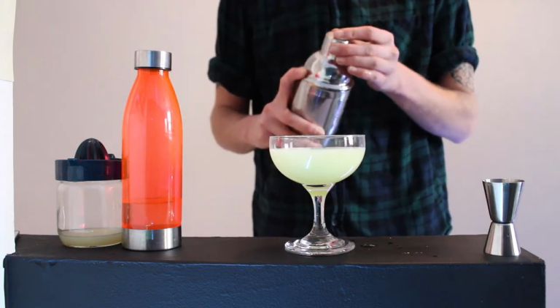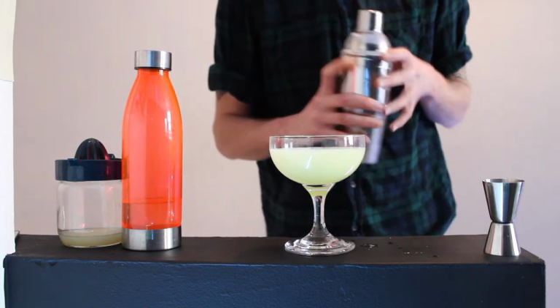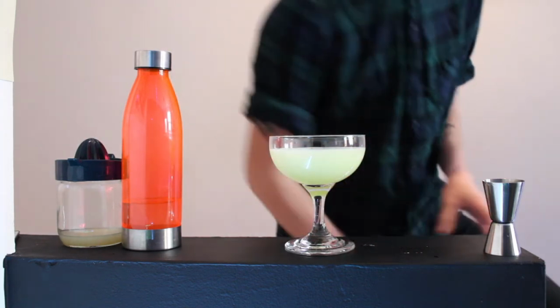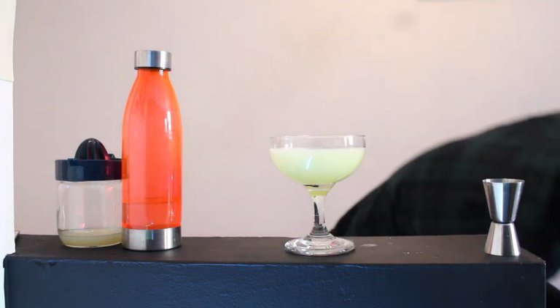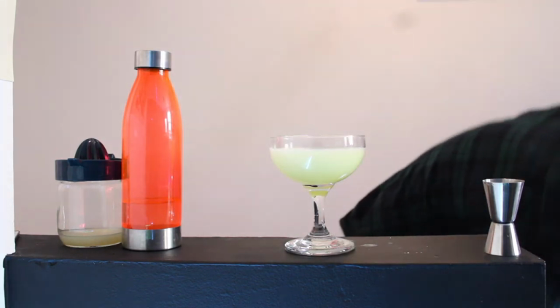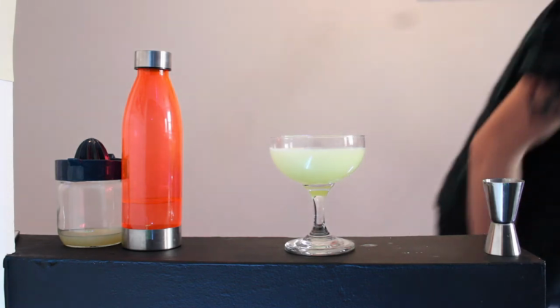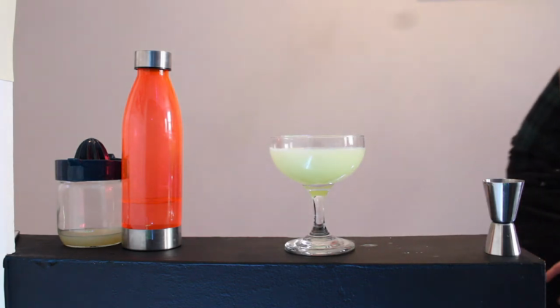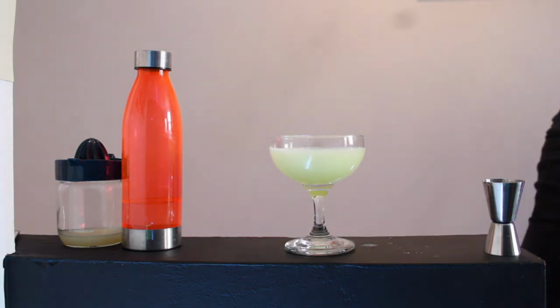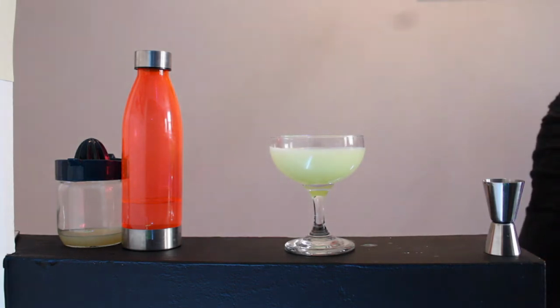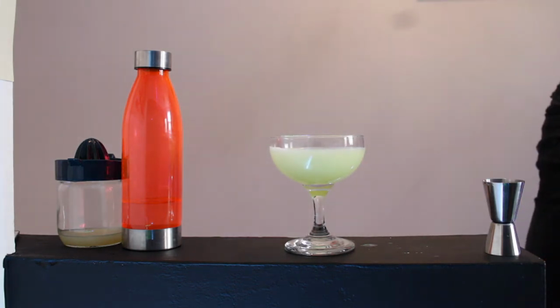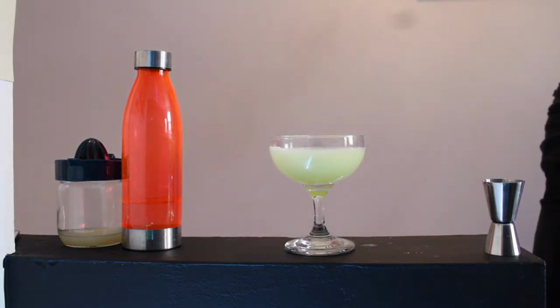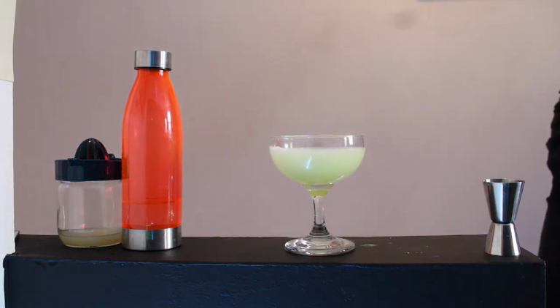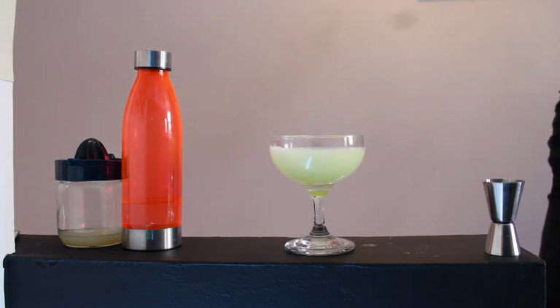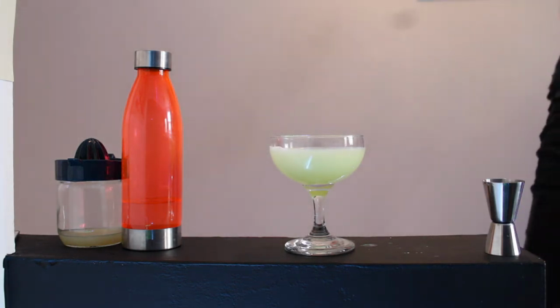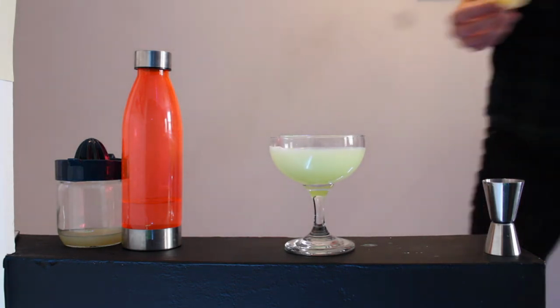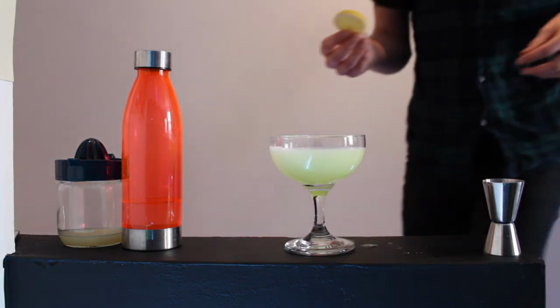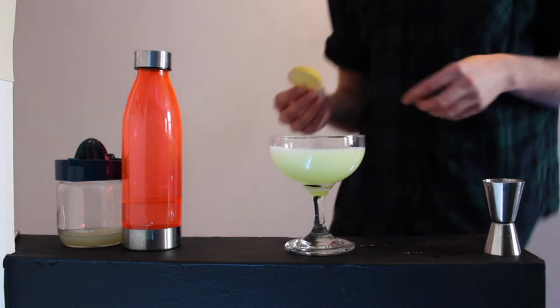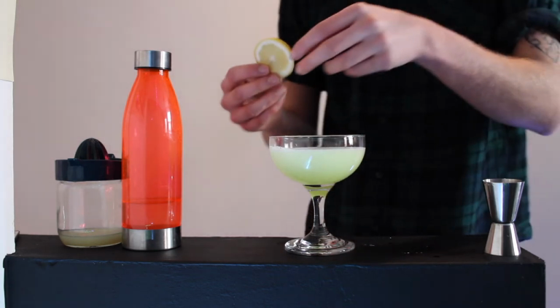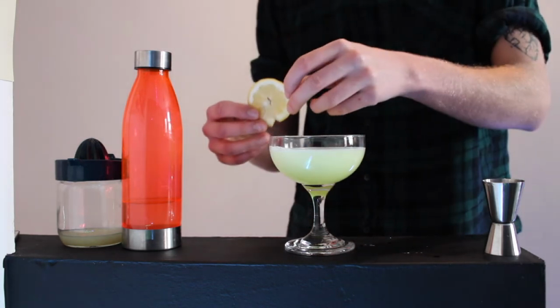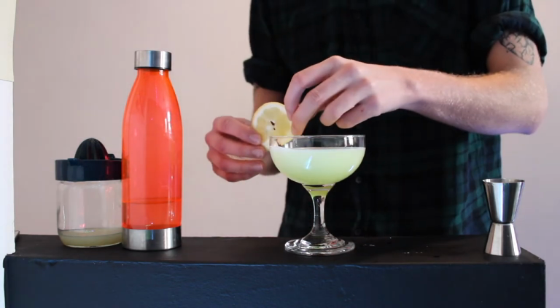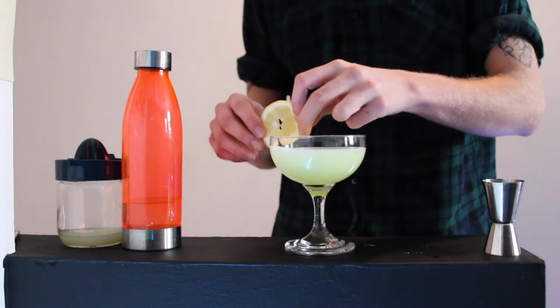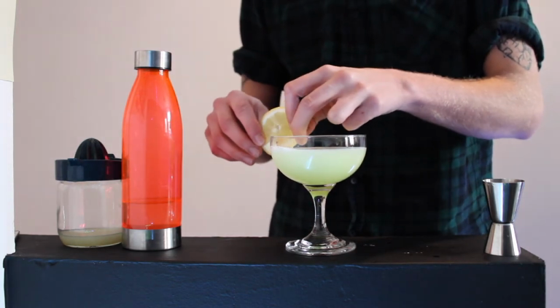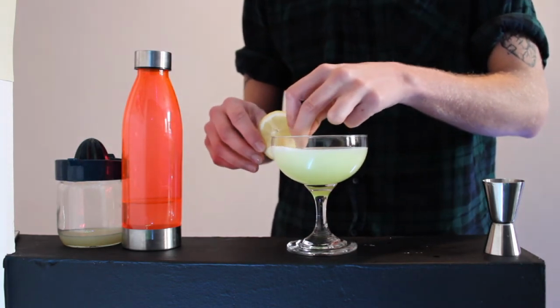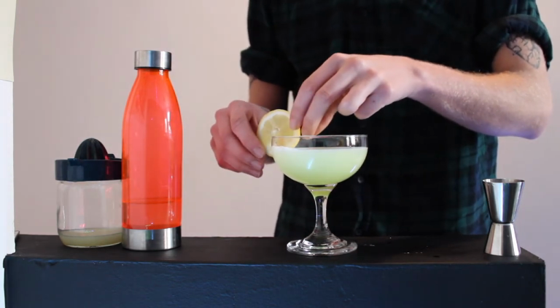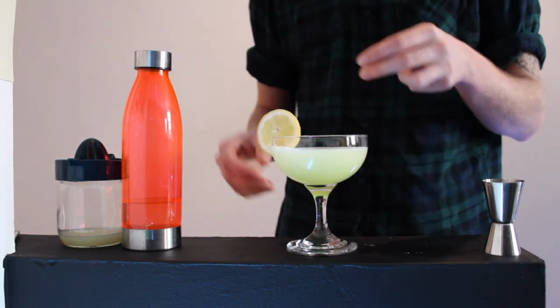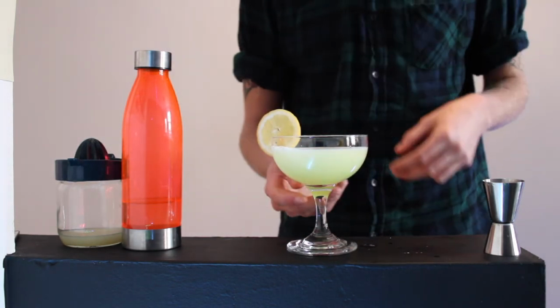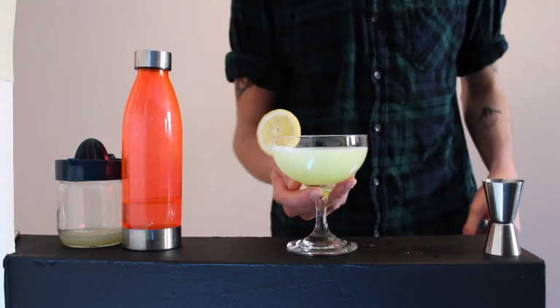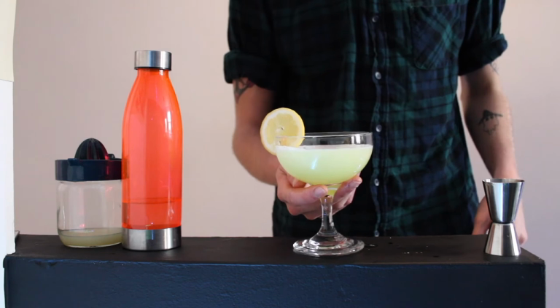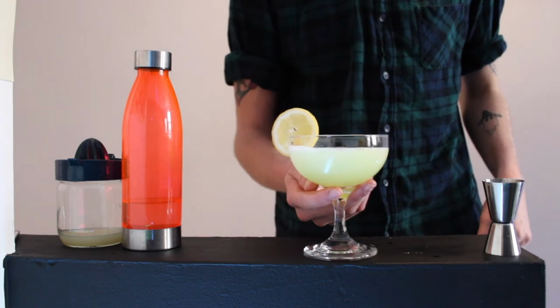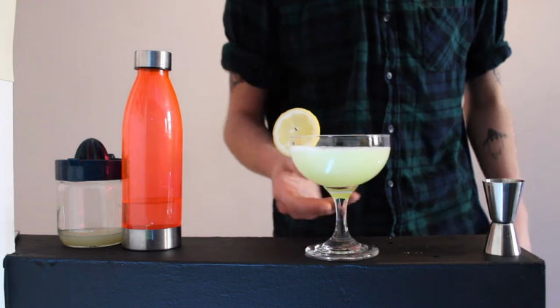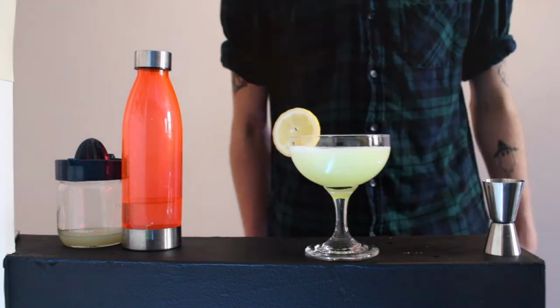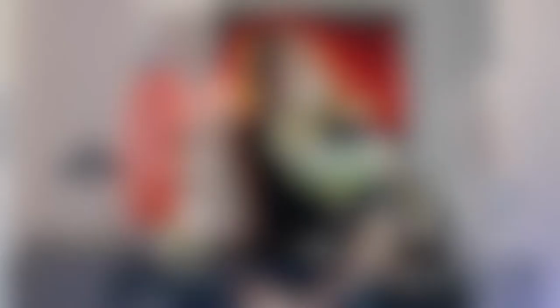And then for your garnish, you simply get a wheel of lemon on the side of the glass, like so. And there you have your Apple Daiquiri.